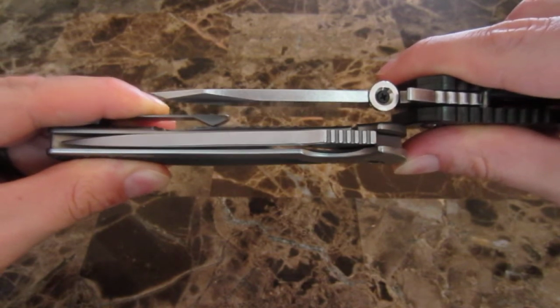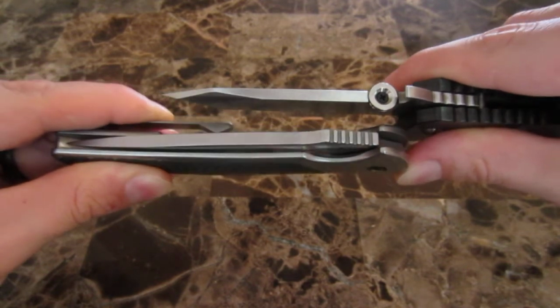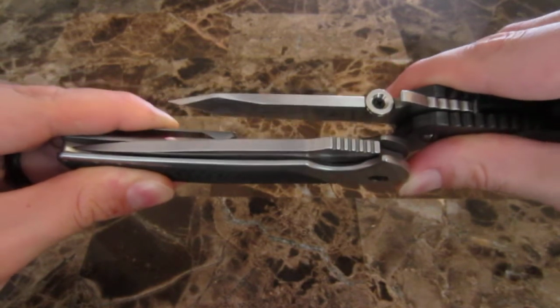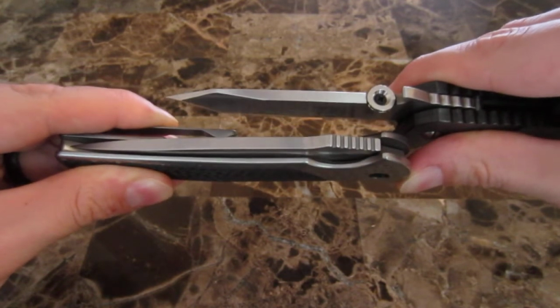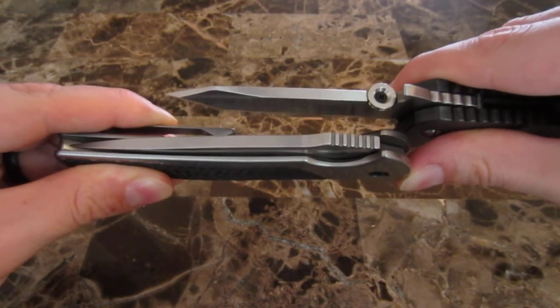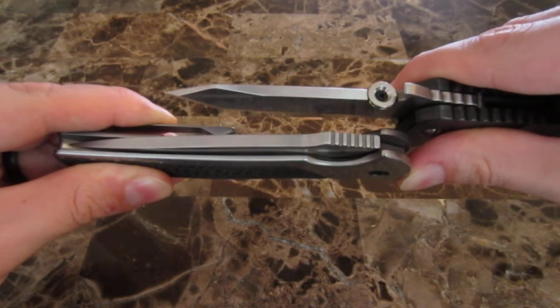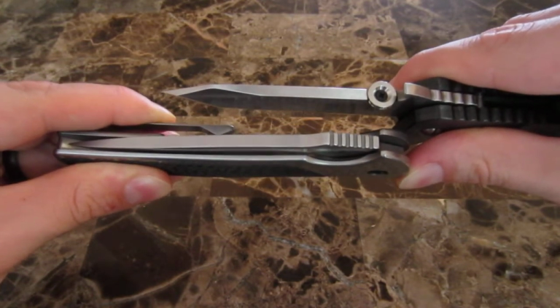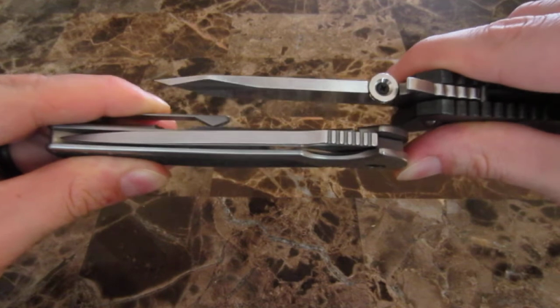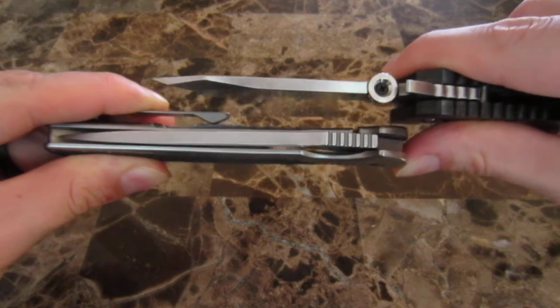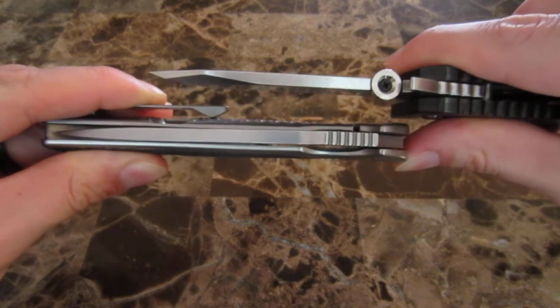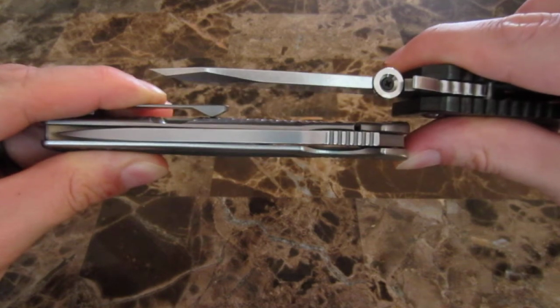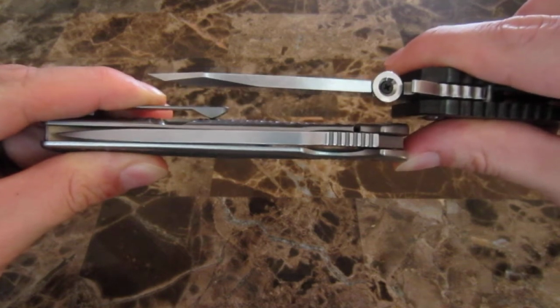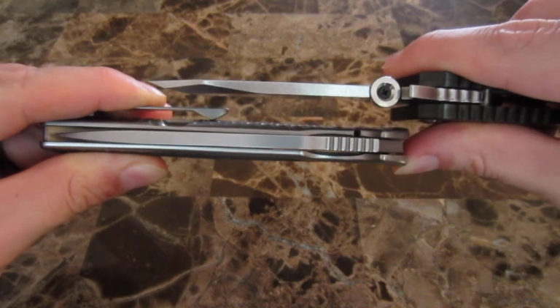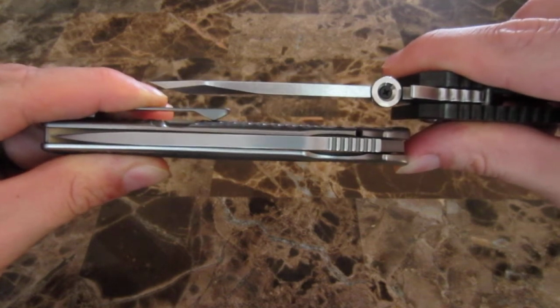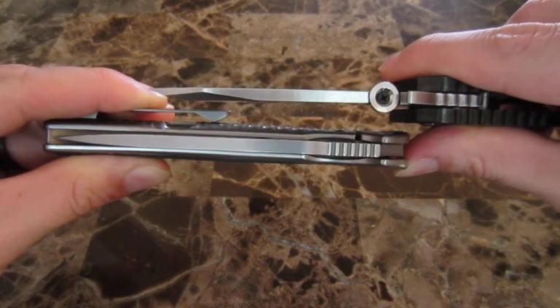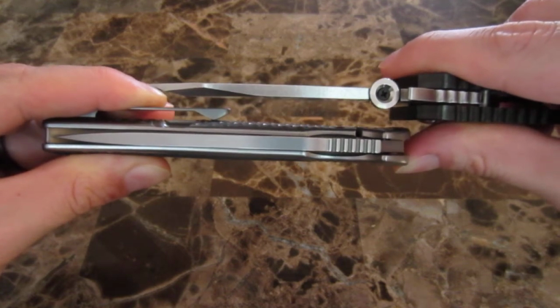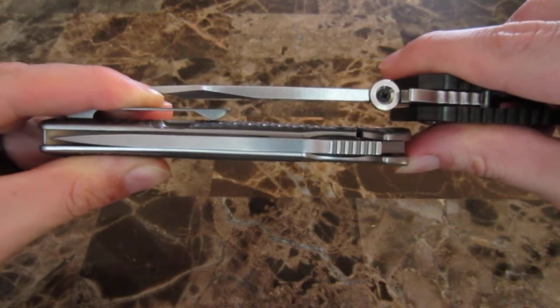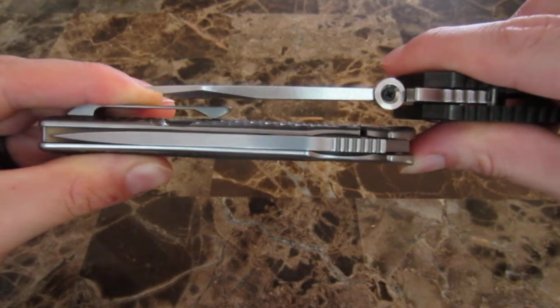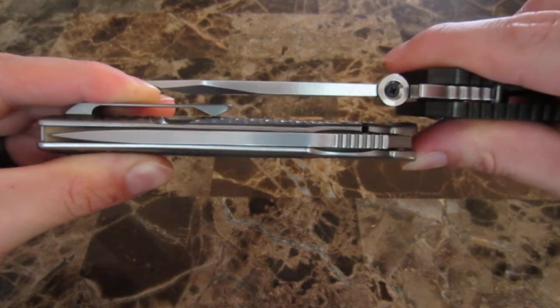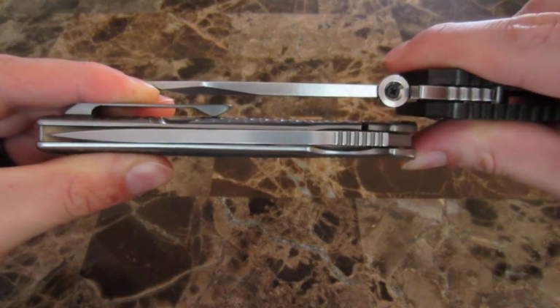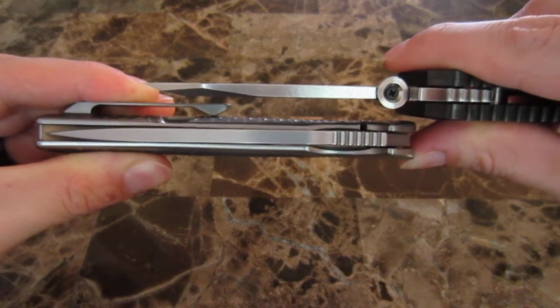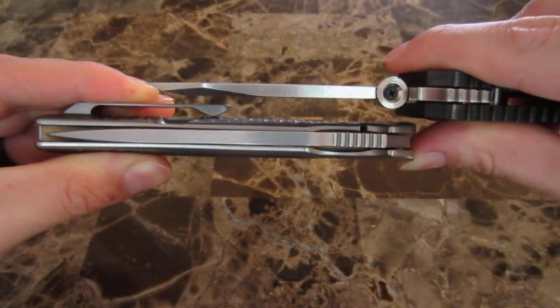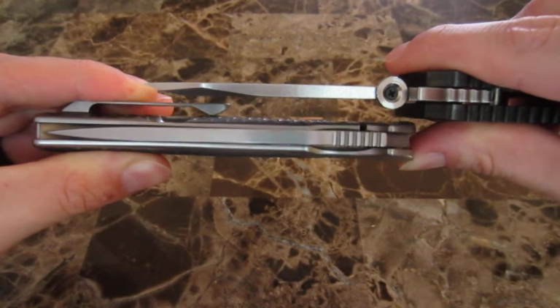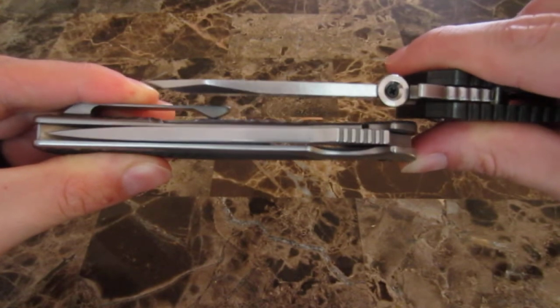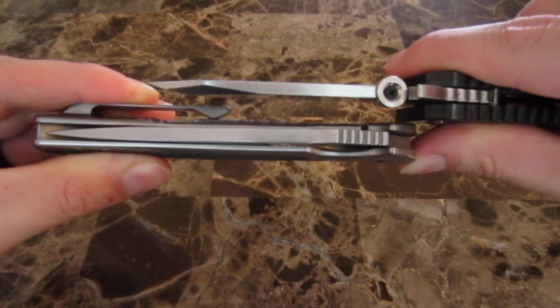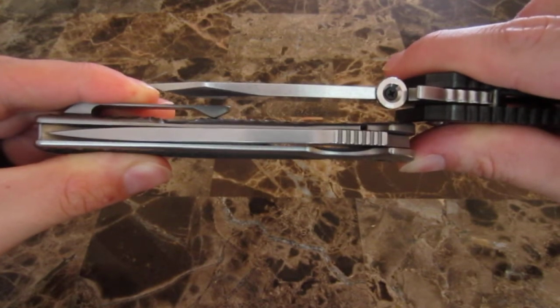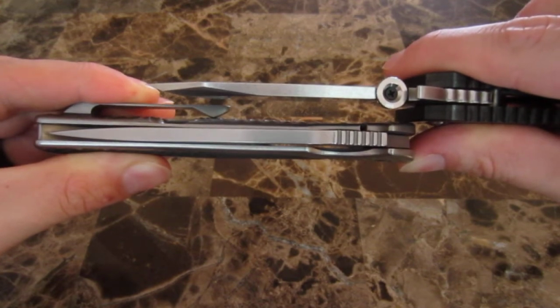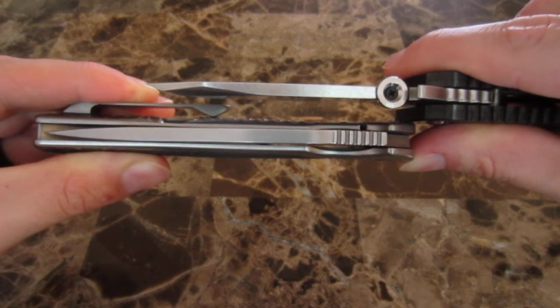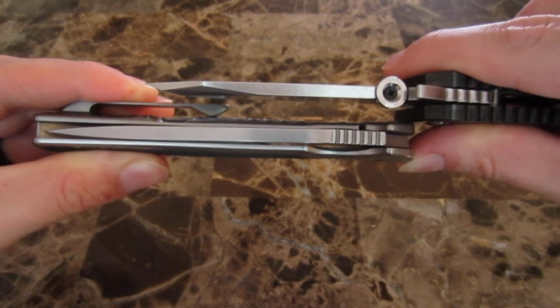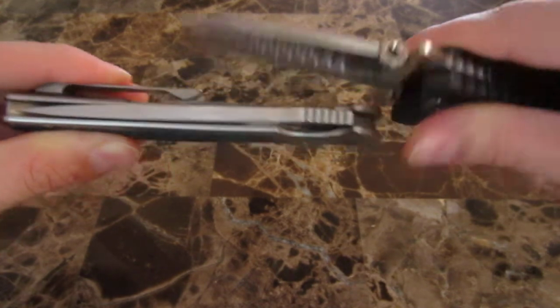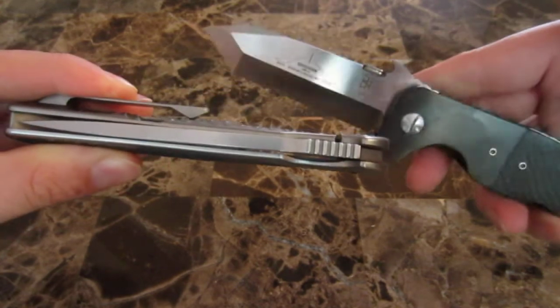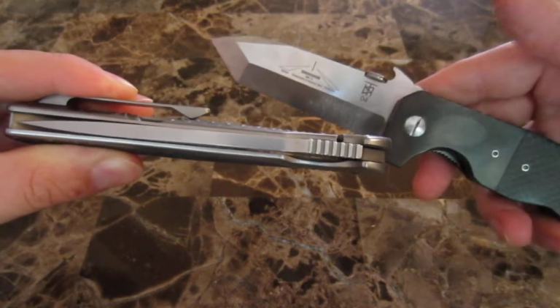I don't have any precise measuring tools to tell you which one it is, but it's pretty impressive when you have a blade stock thick enough to make an Emerson Humvee K look anemic.